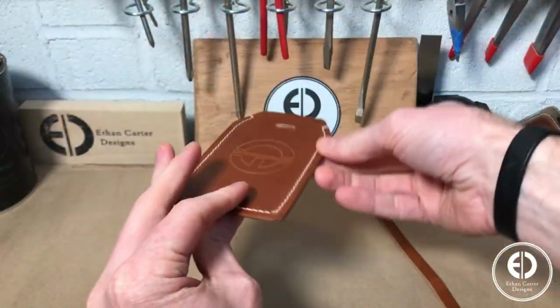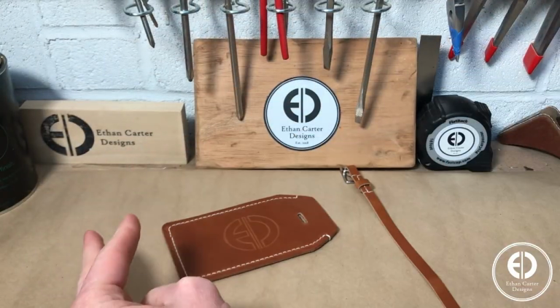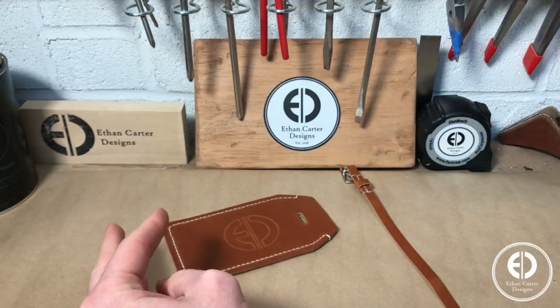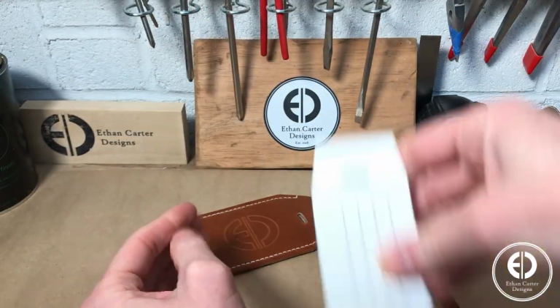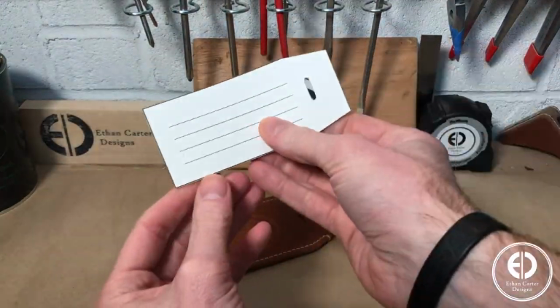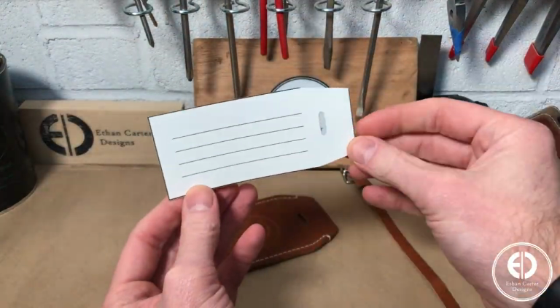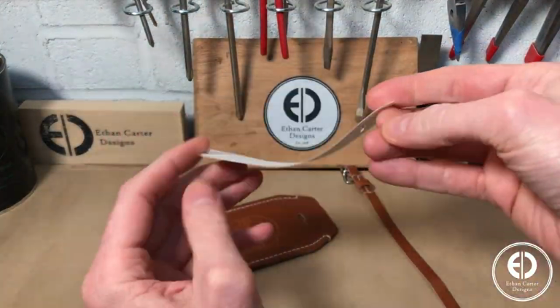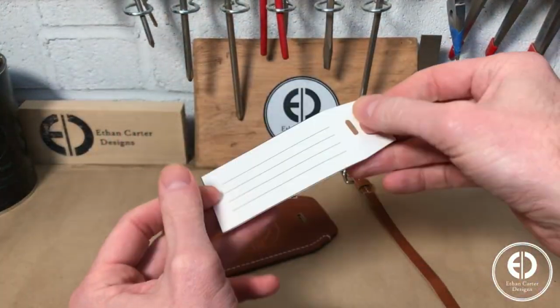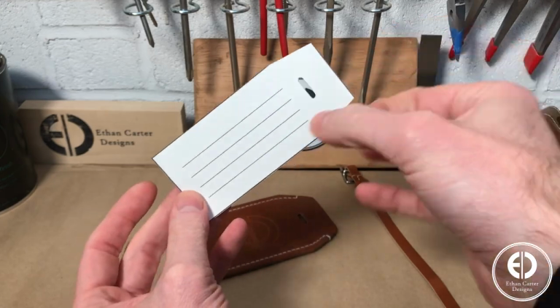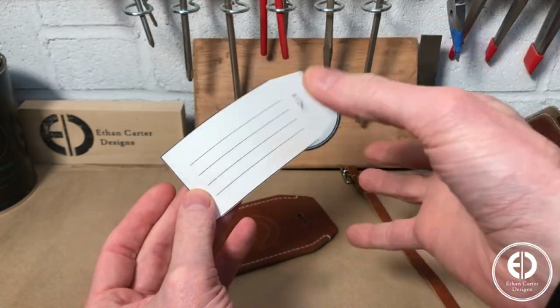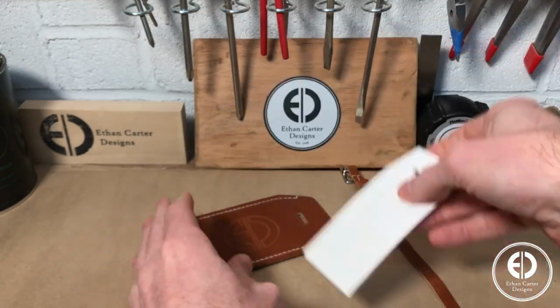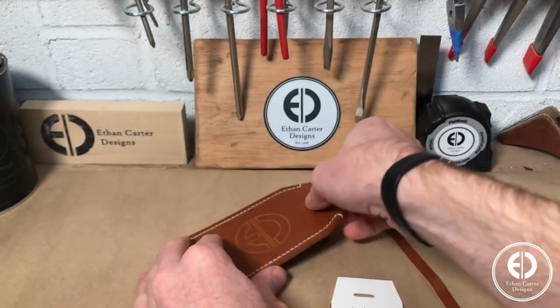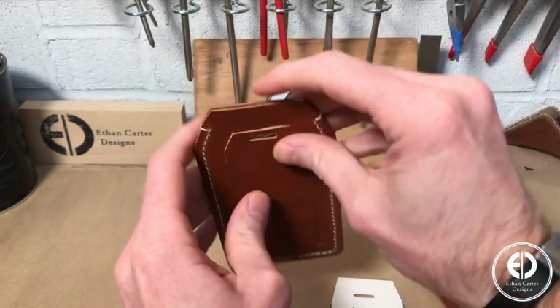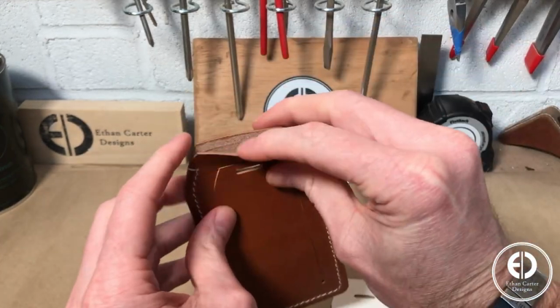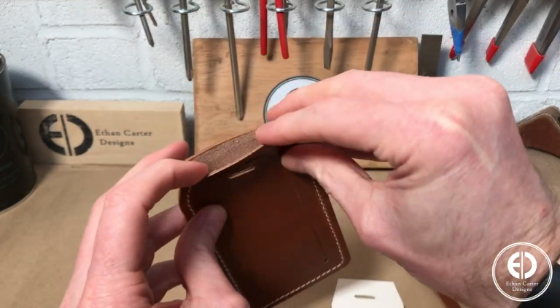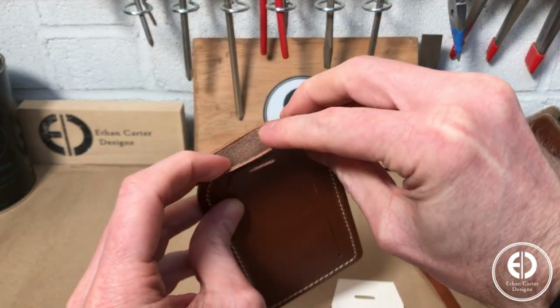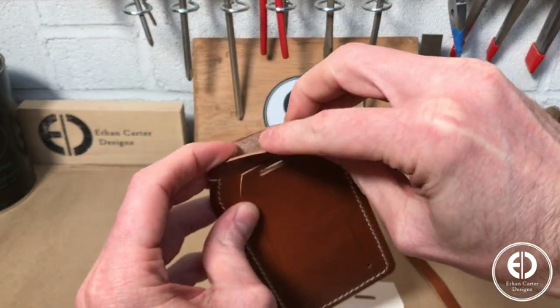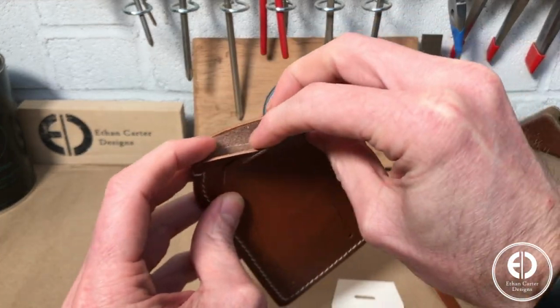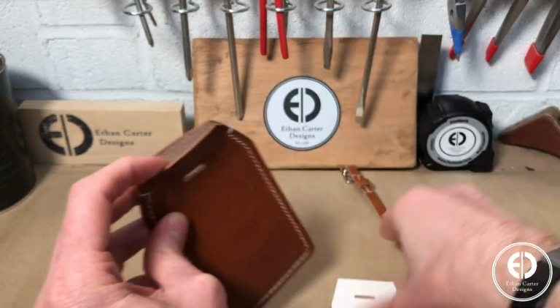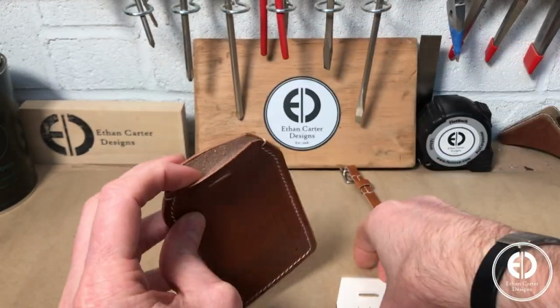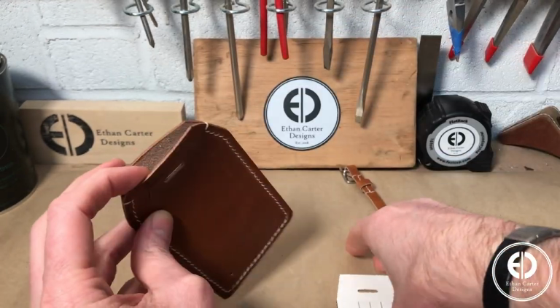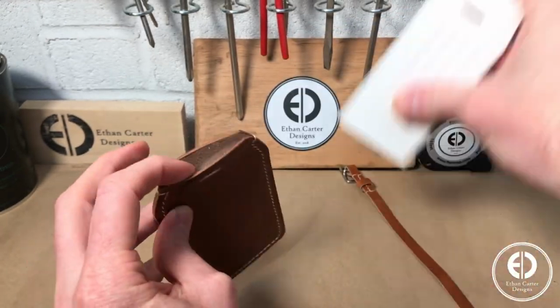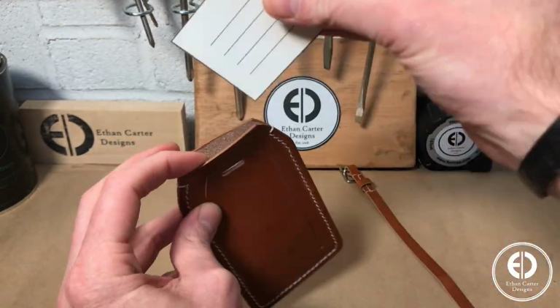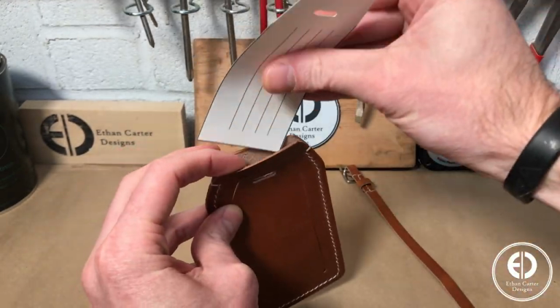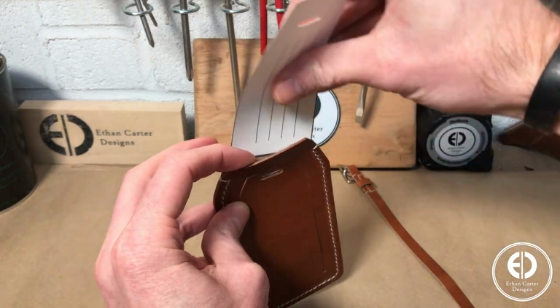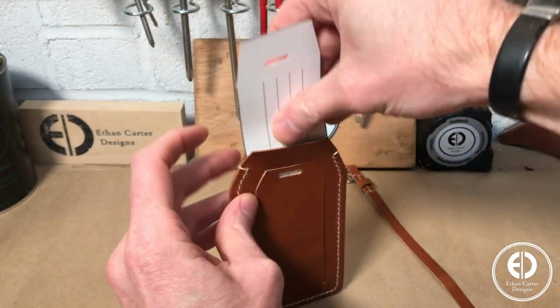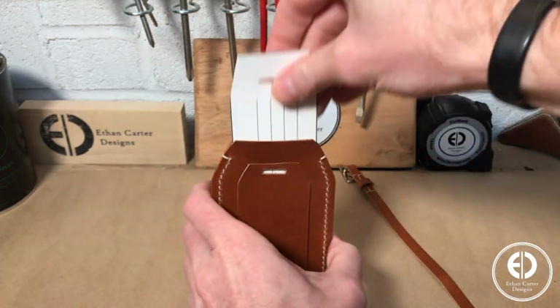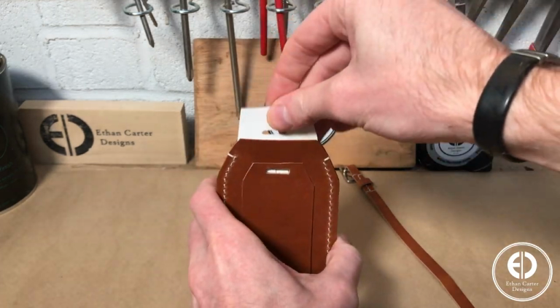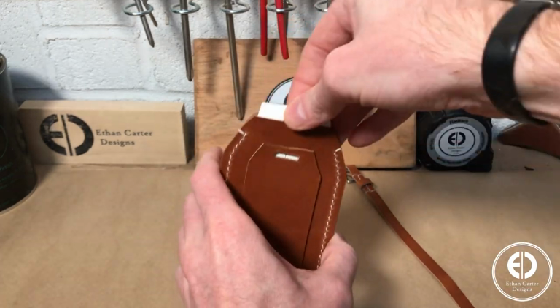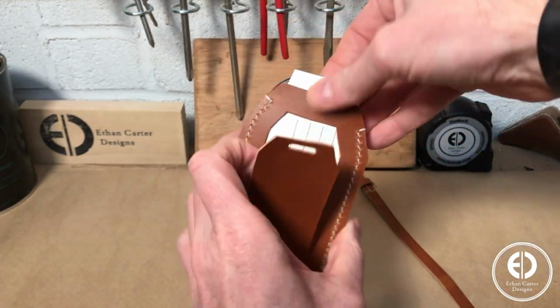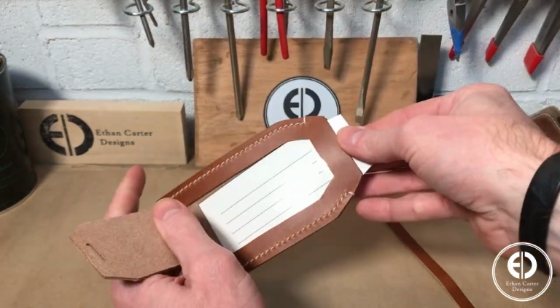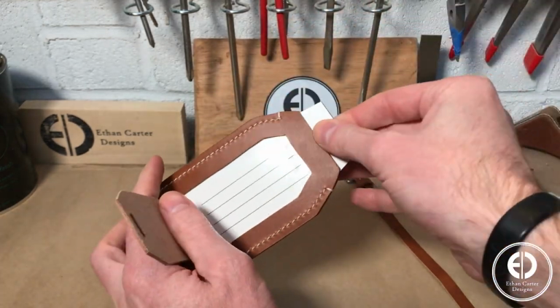For the info card, I simply made 3 lines in Word, printed it on some white cardstock, and cut it to a shape that would work with the luggage tags. Then I simply slid it behind the piece of plastic.